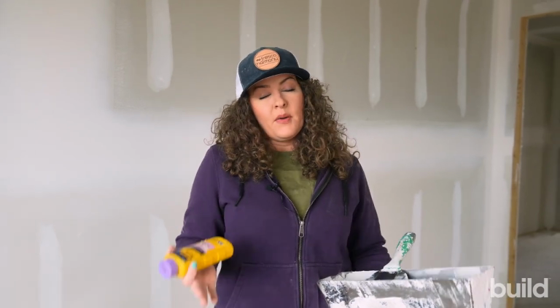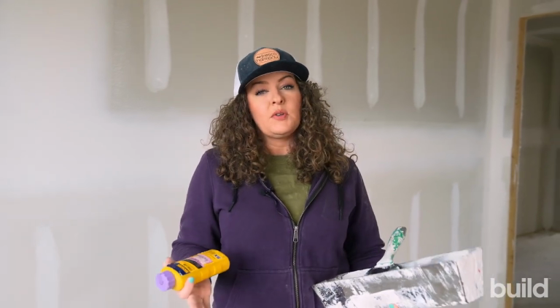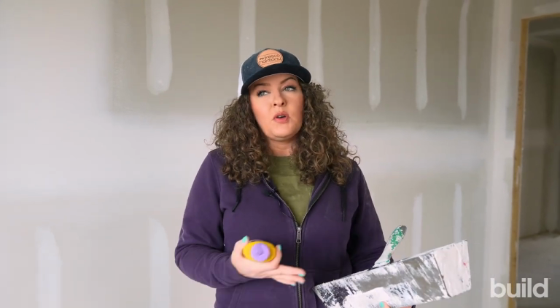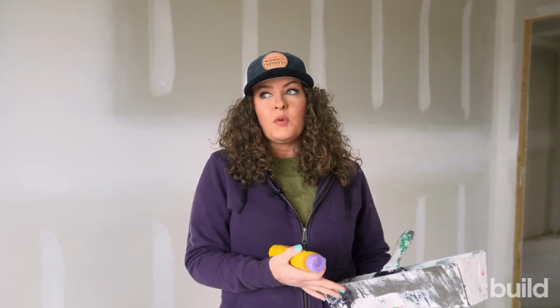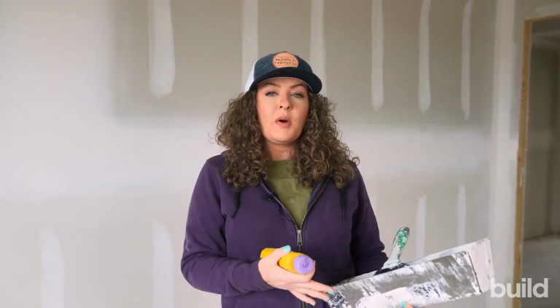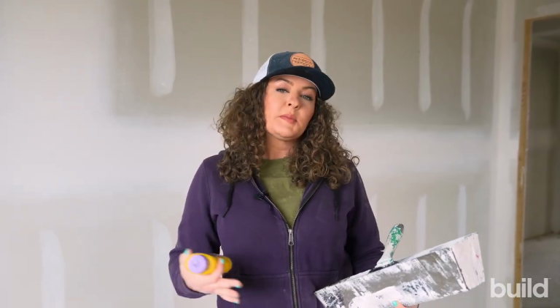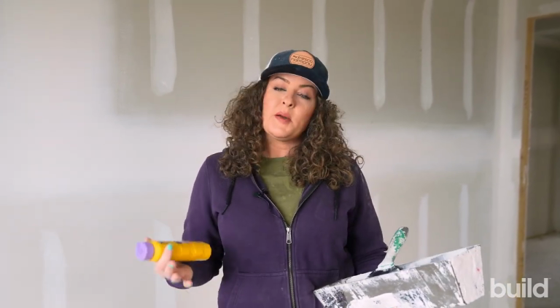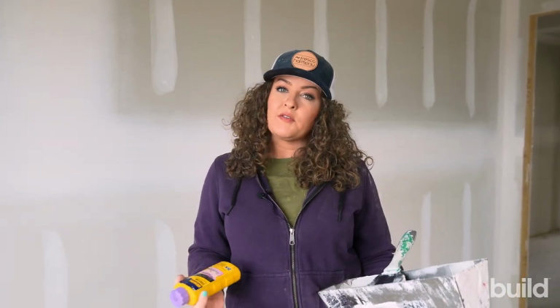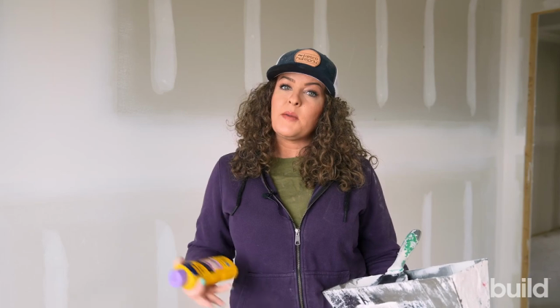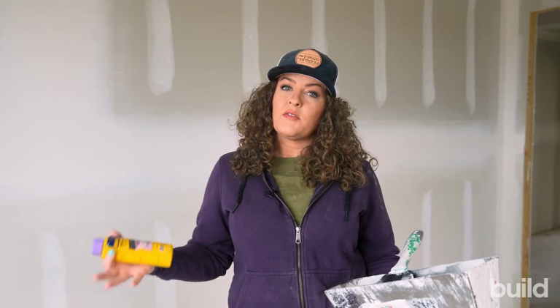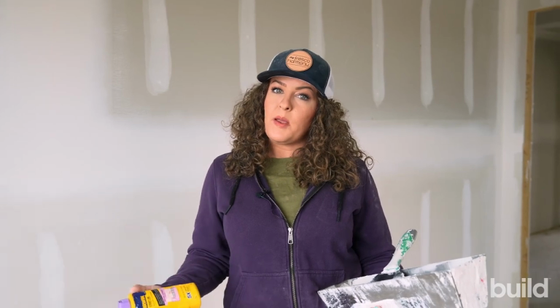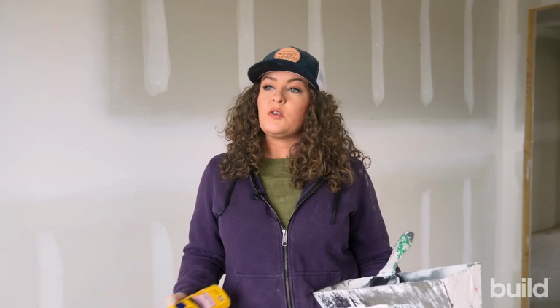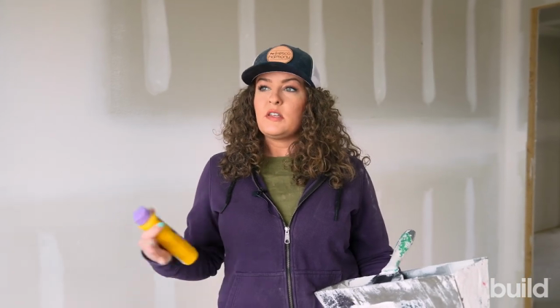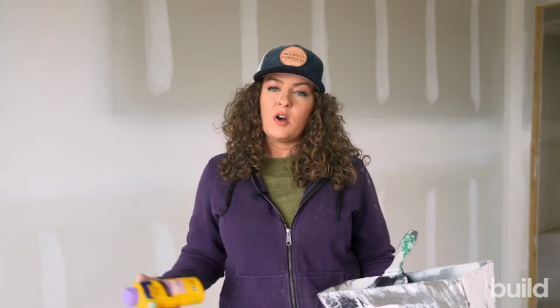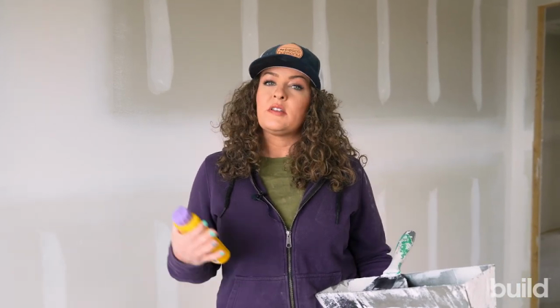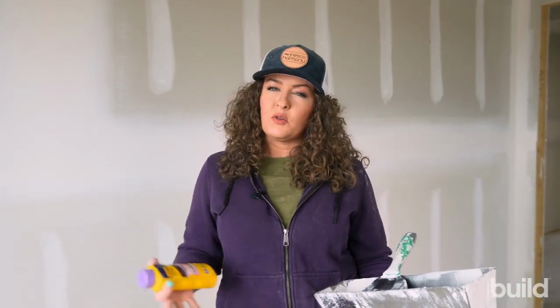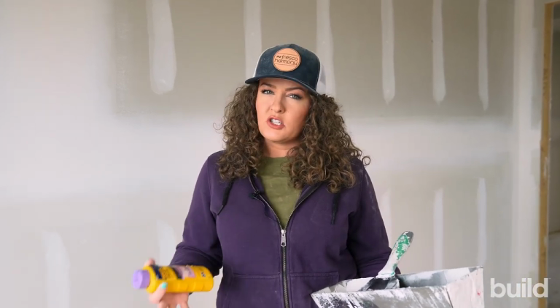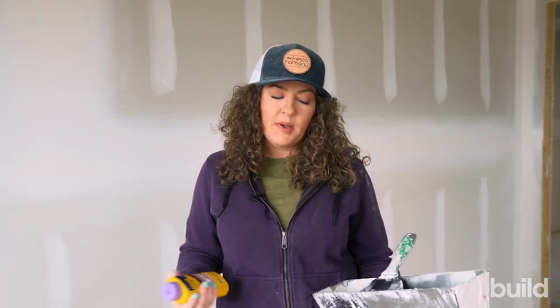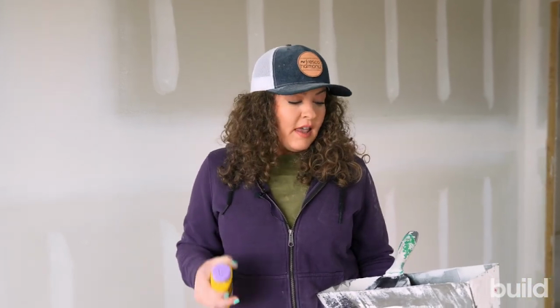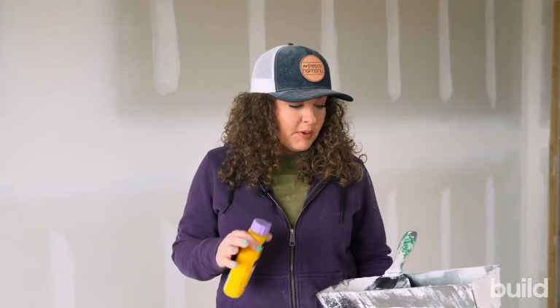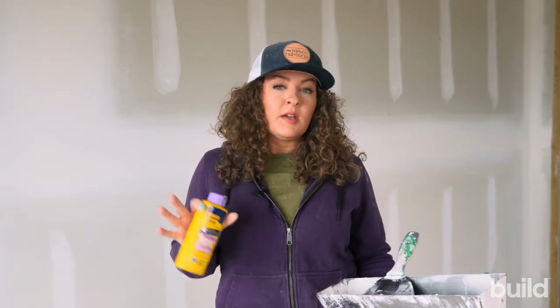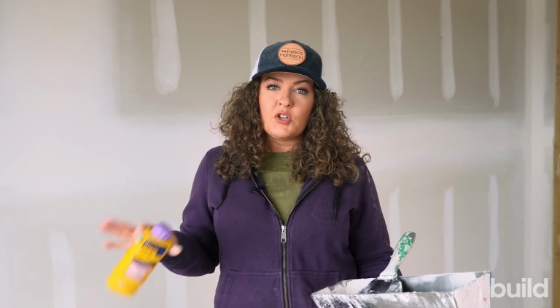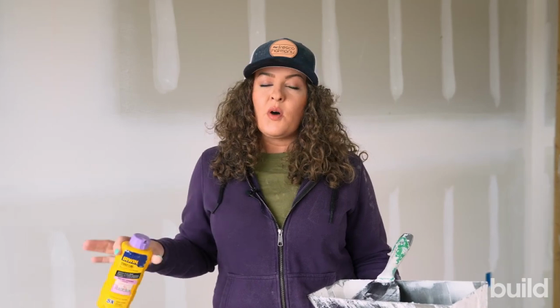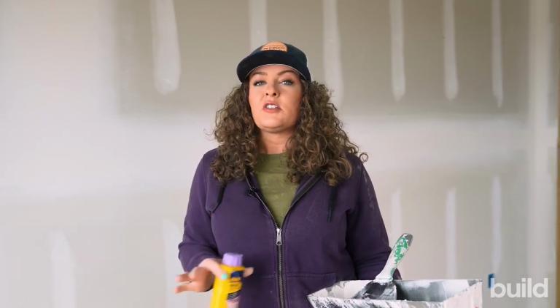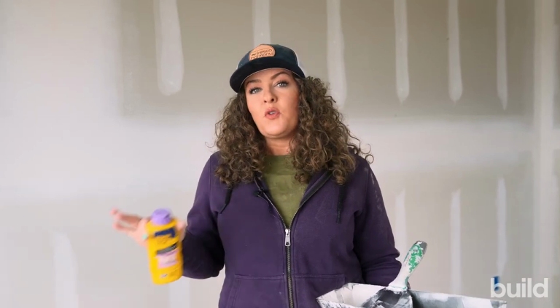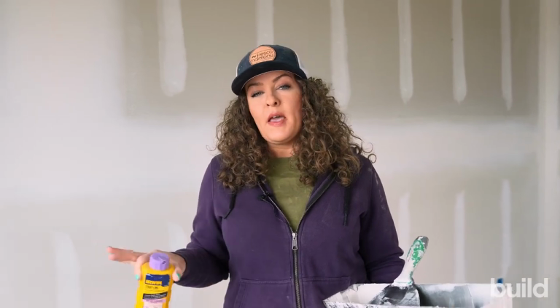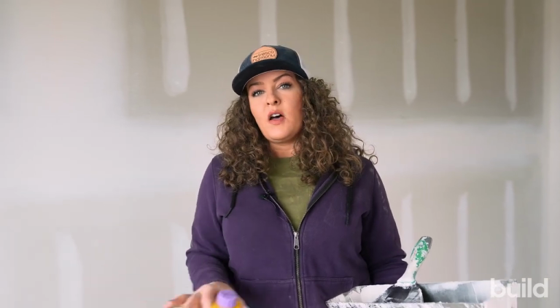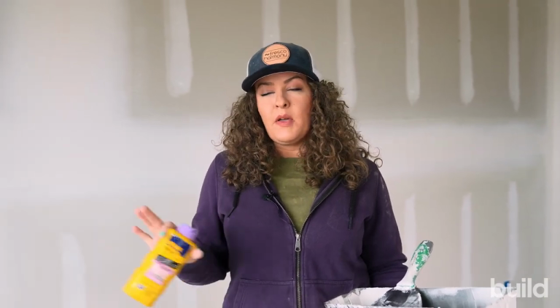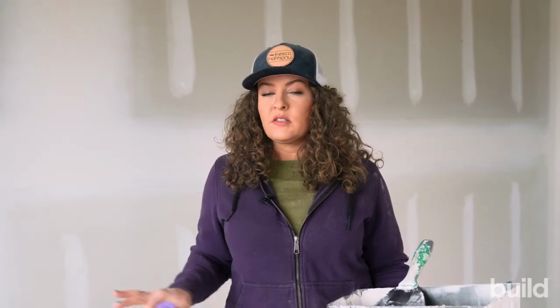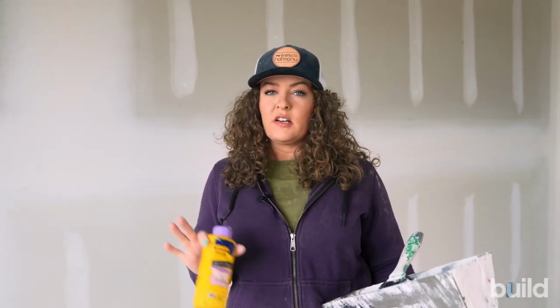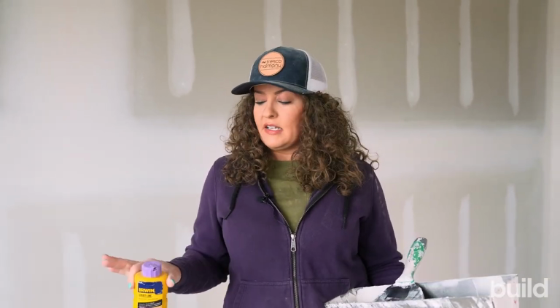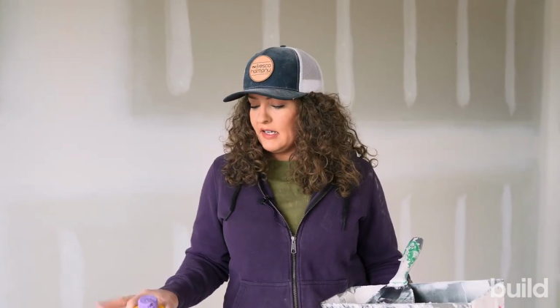Sometimes we do touch-up before prime, sometimes we come in after prime, because after the prime coat you can see more and you can have a little more touch-up. But typically we try to do all of our touch-up before the paint goes on, that way everything's feathered and sanded in nicely.